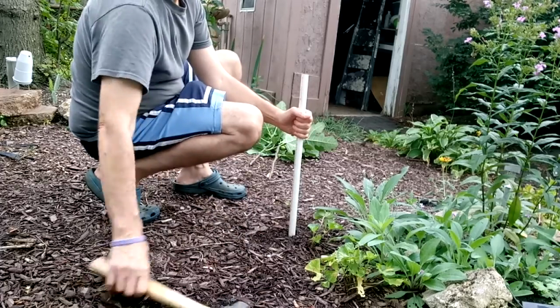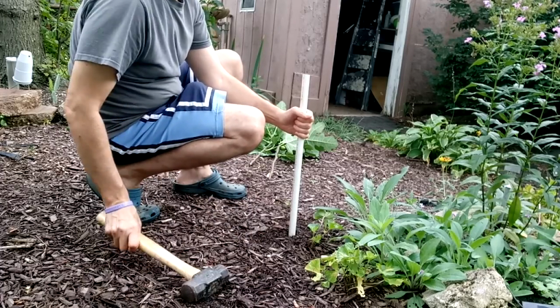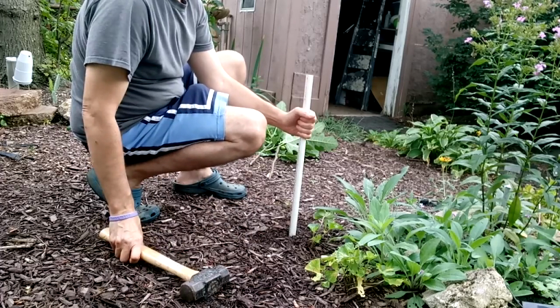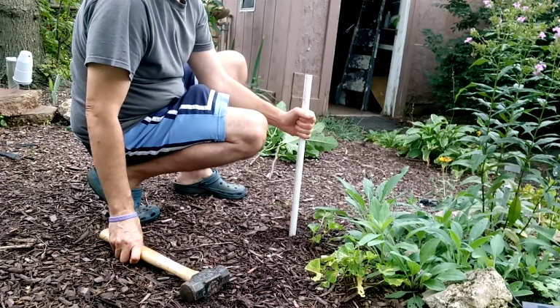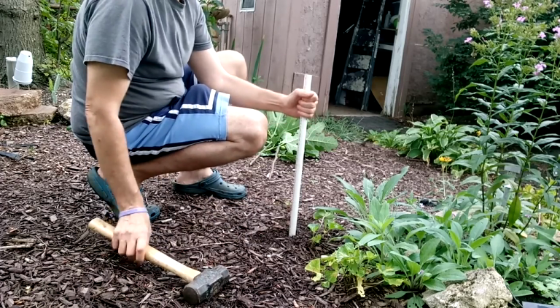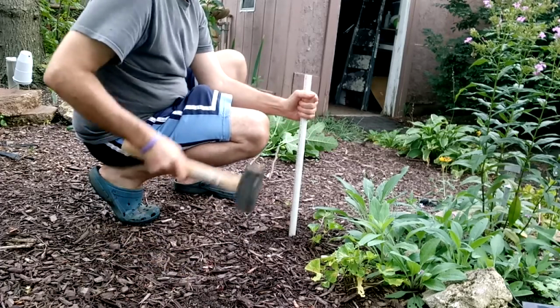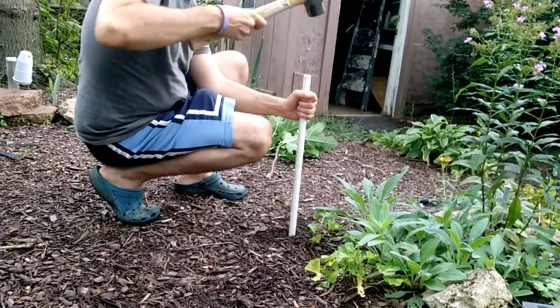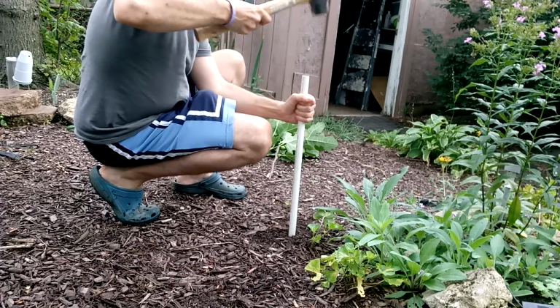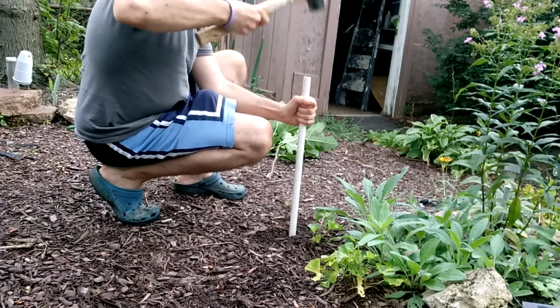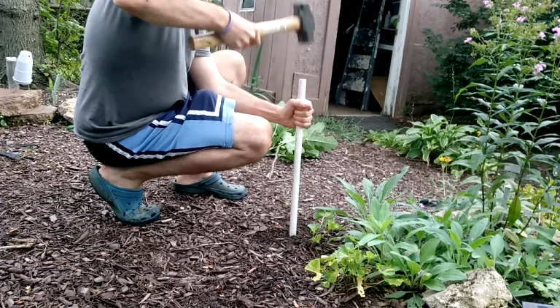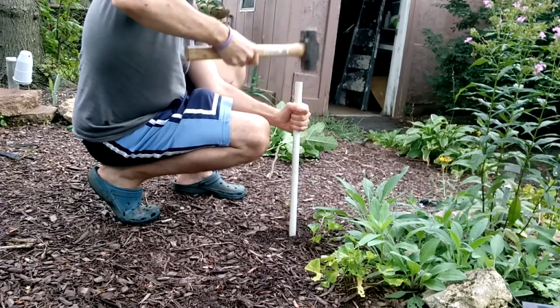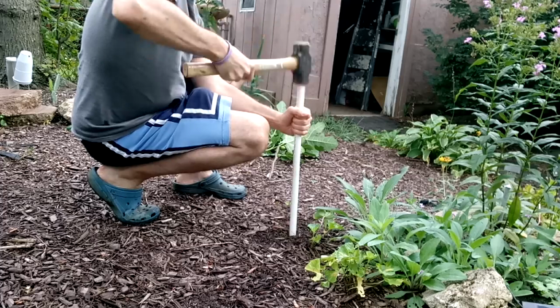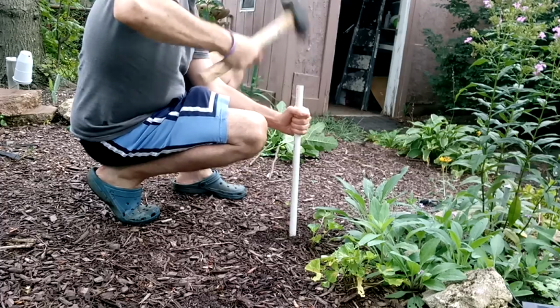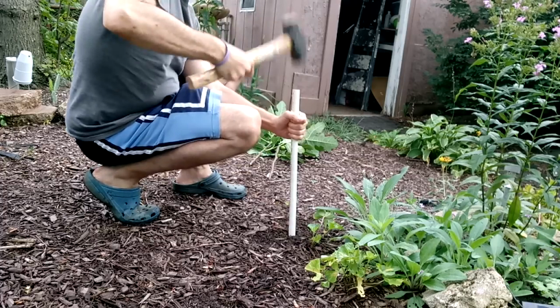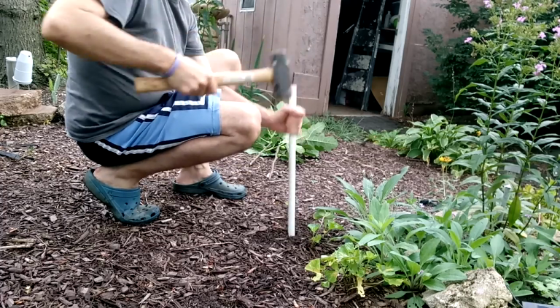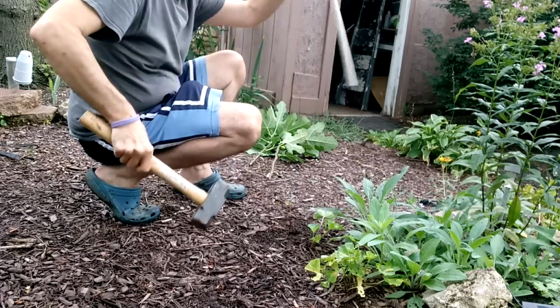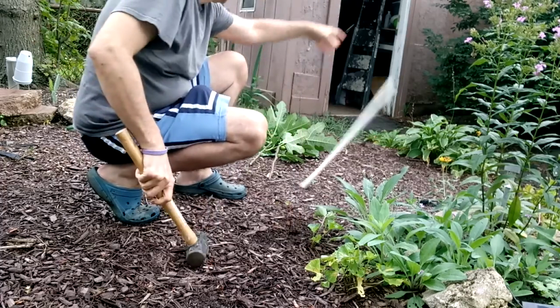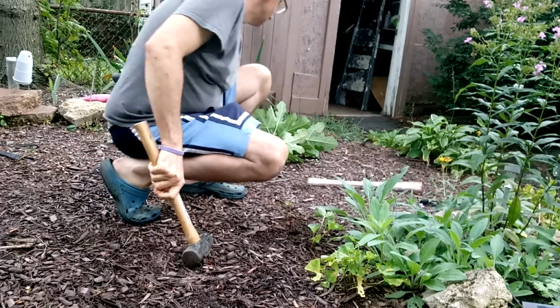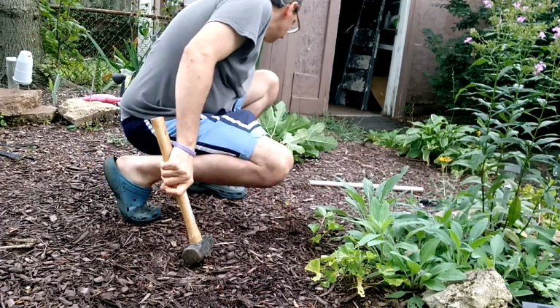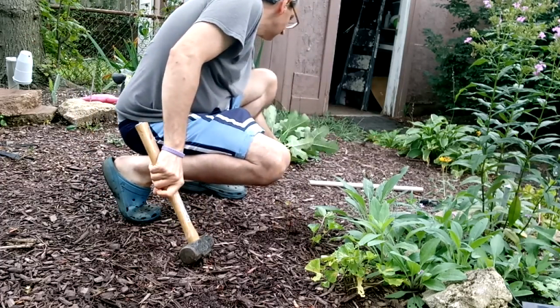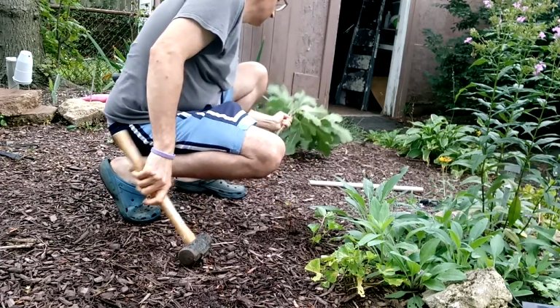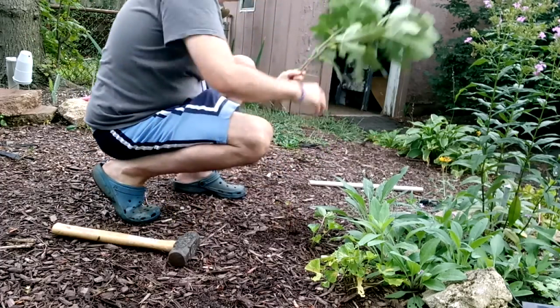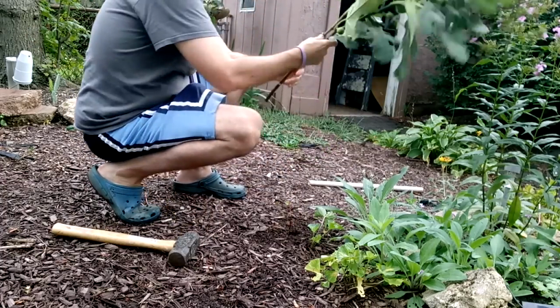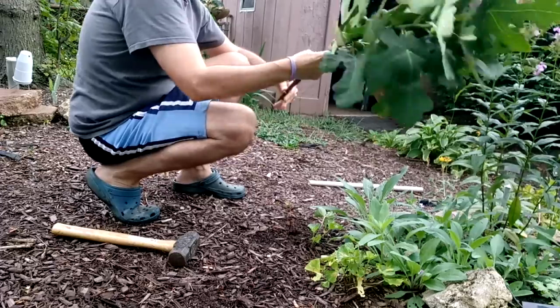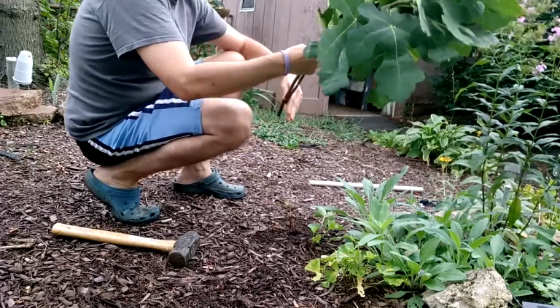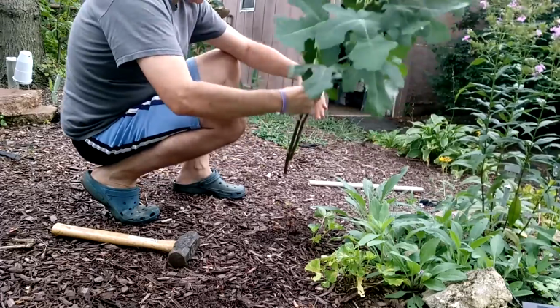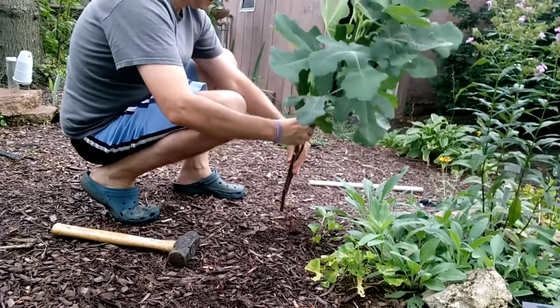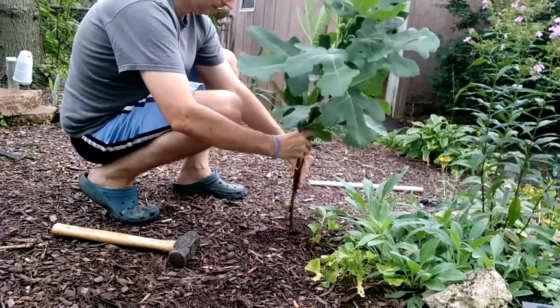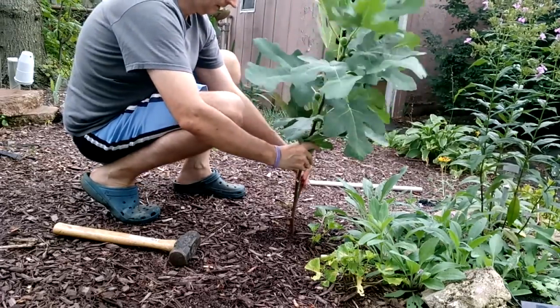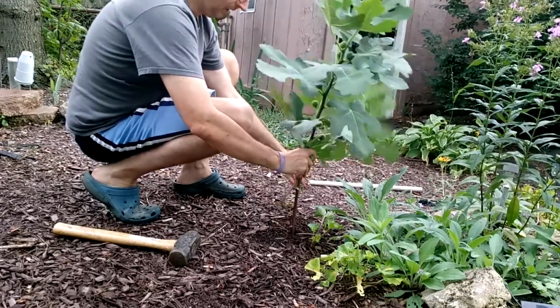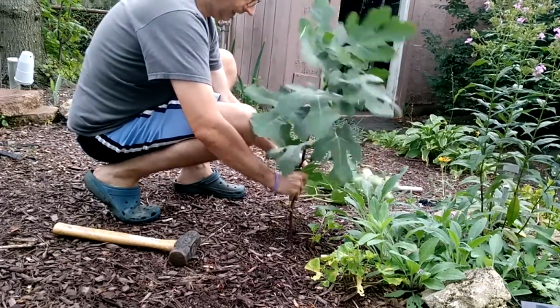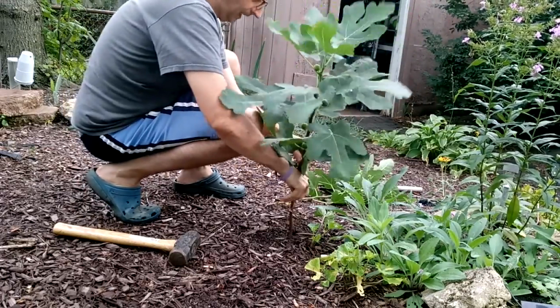A little old Italian man taught me how to do this — hammer a pipe into the ground. Get your fig tree cuttings, or cutting in this case.